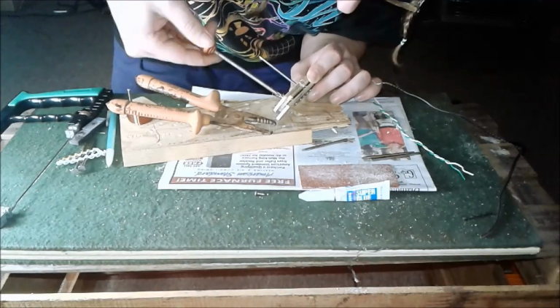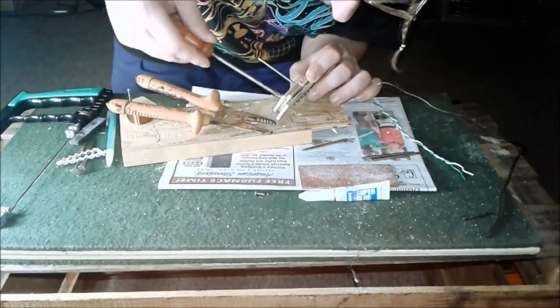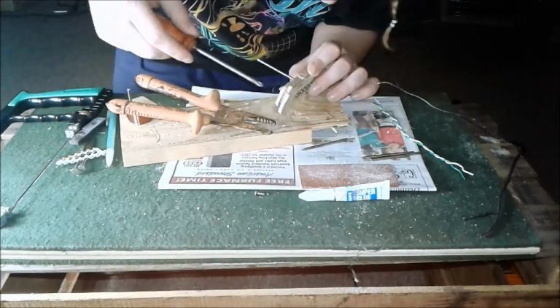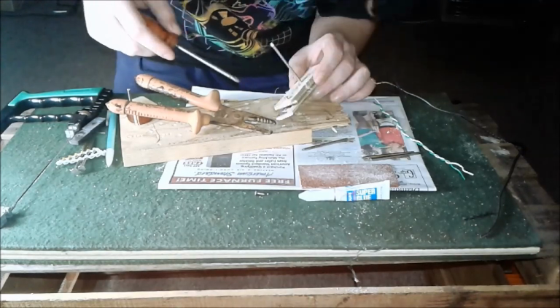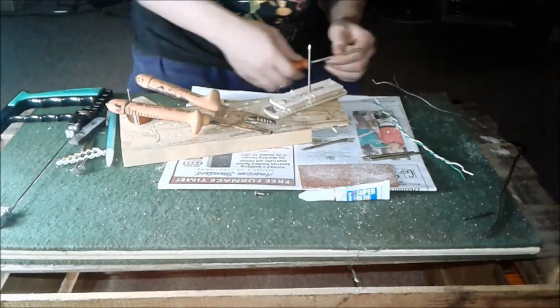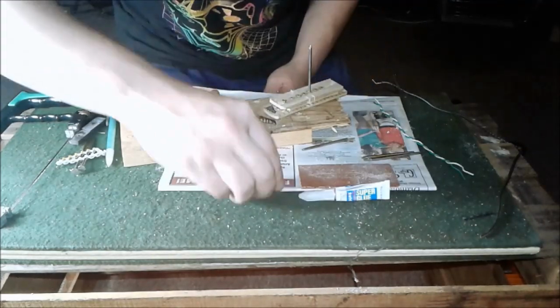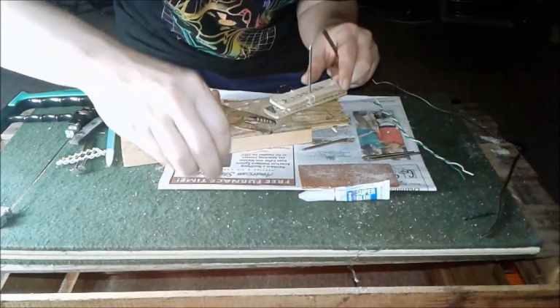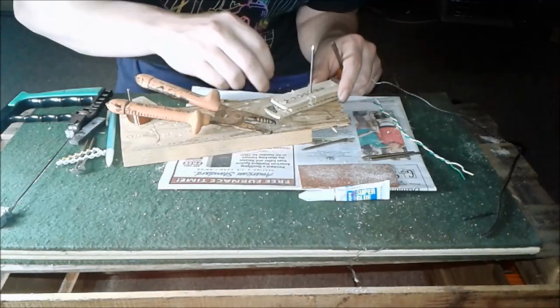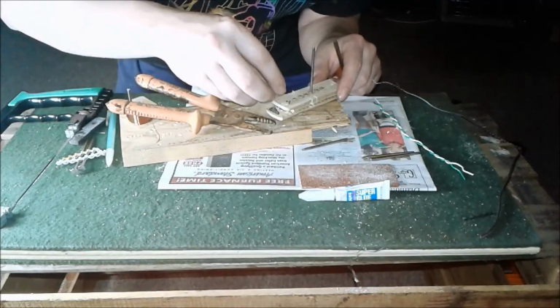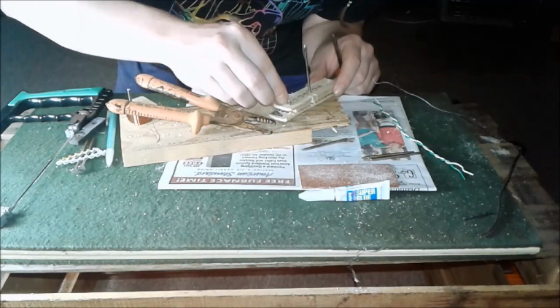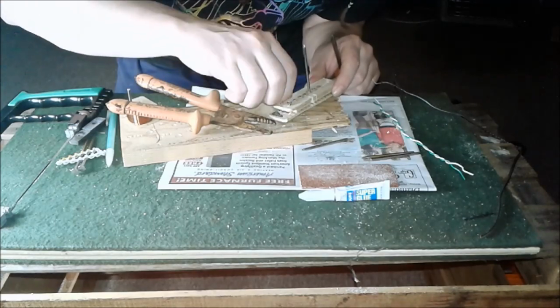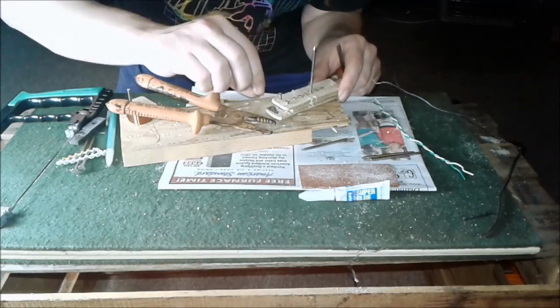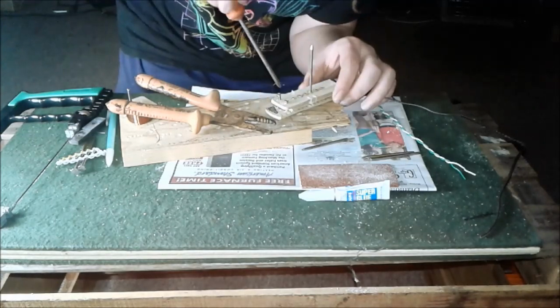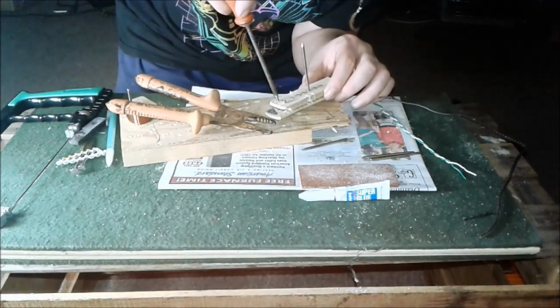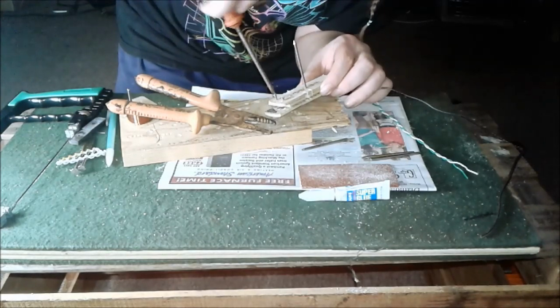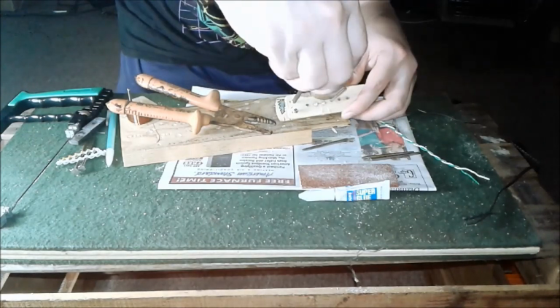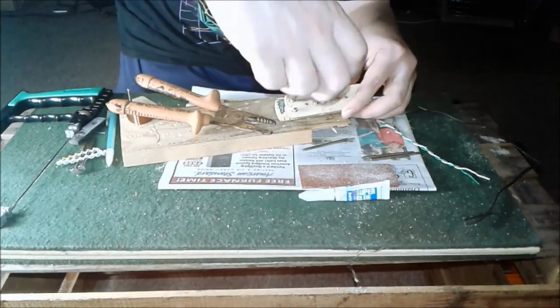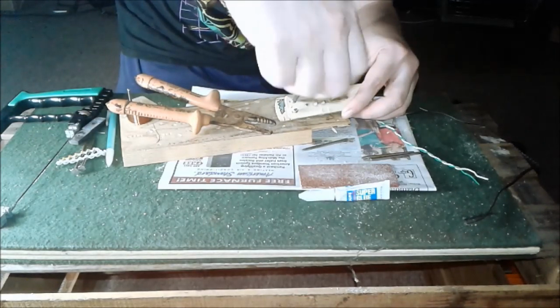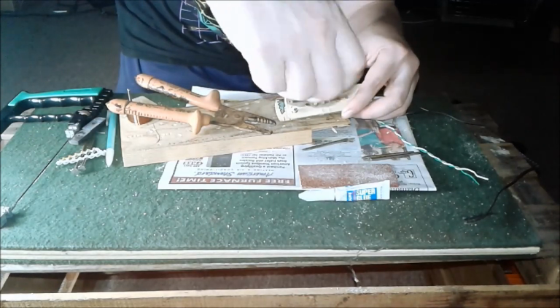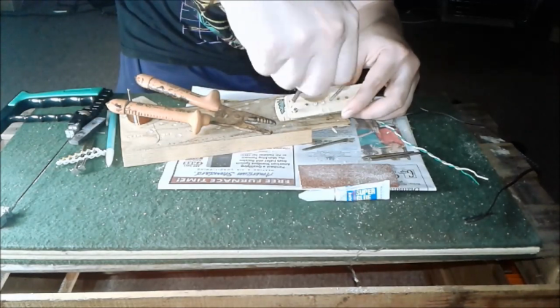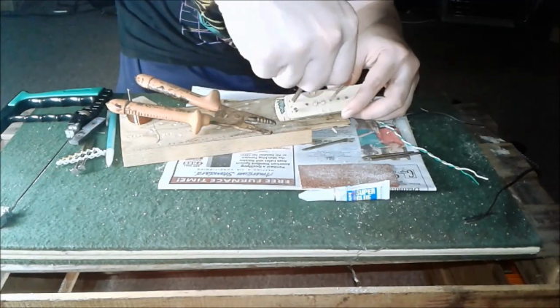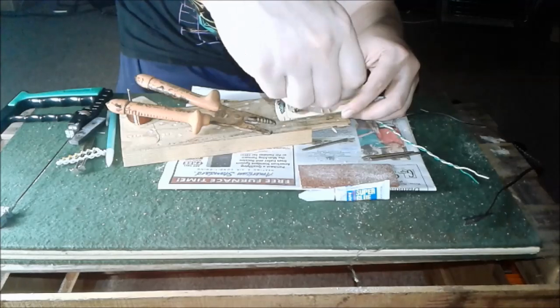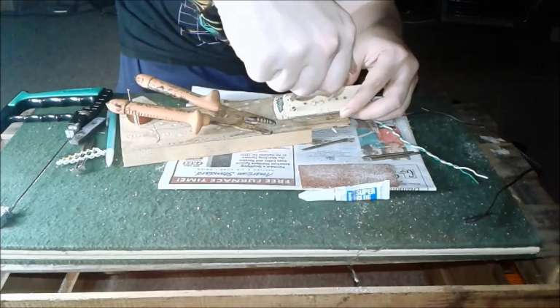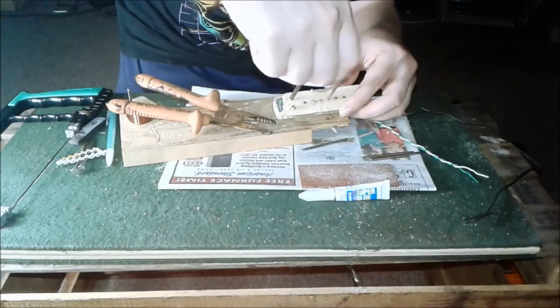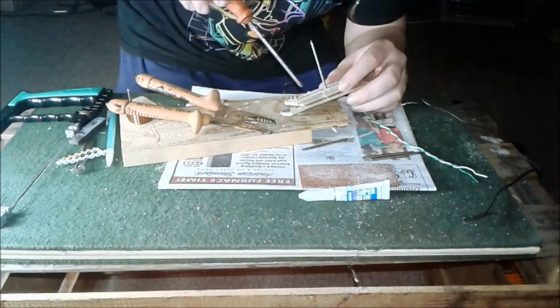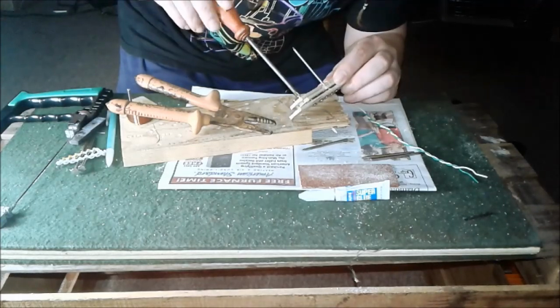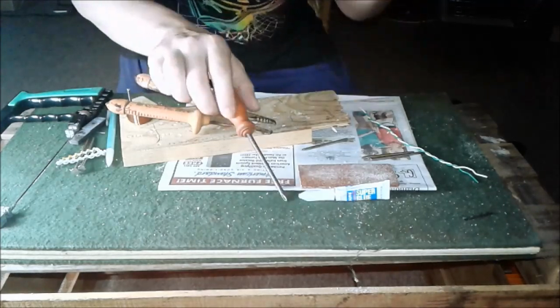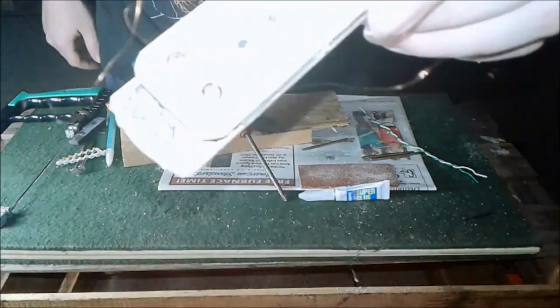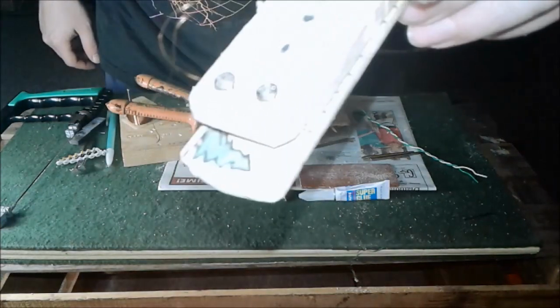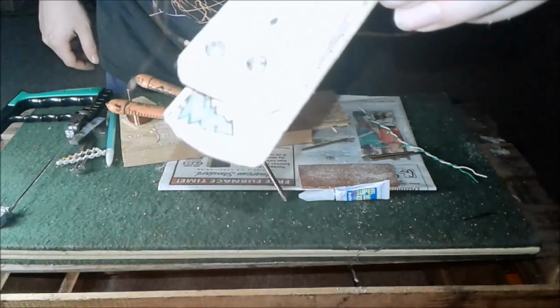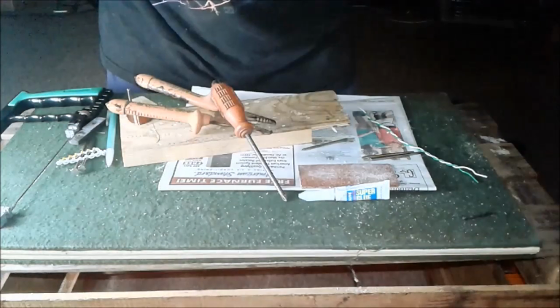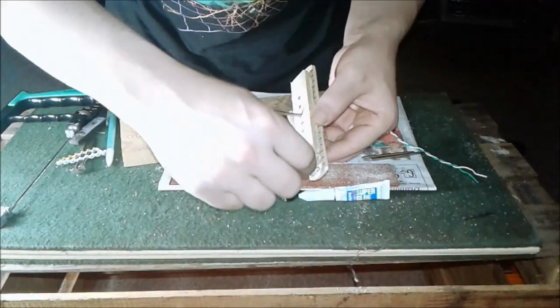So I'm putting two screws in to use as my terminals. I take a screwdriver, screw those in by hand. Then I take the wire and wrap it around them — that's what it looks like here.